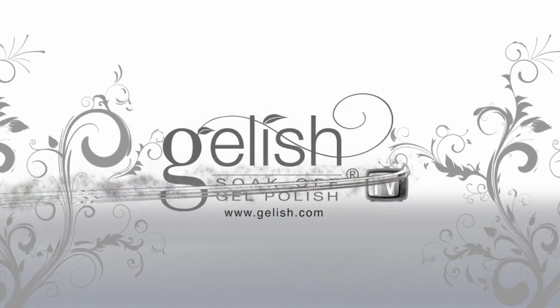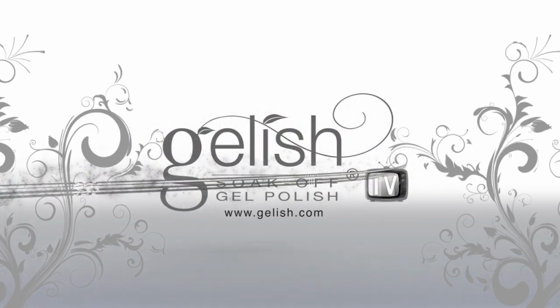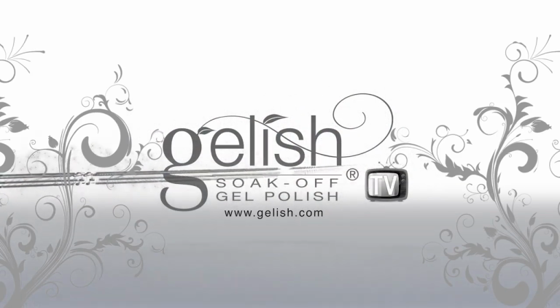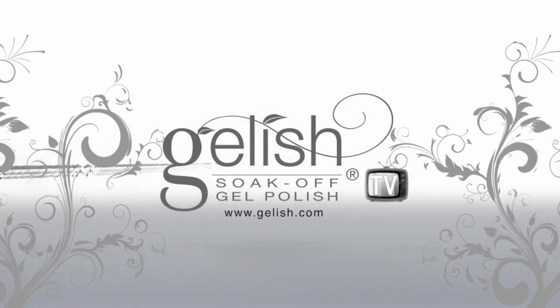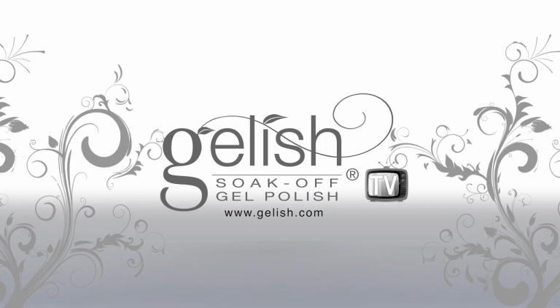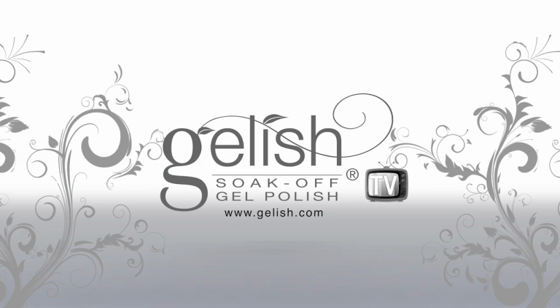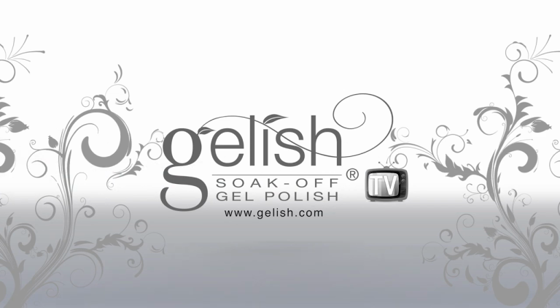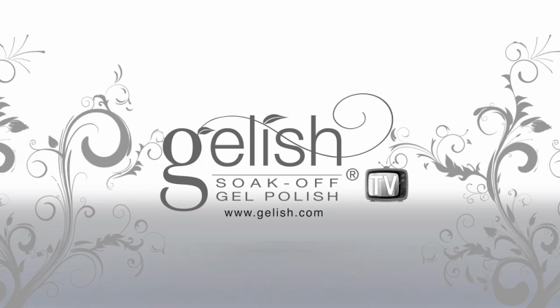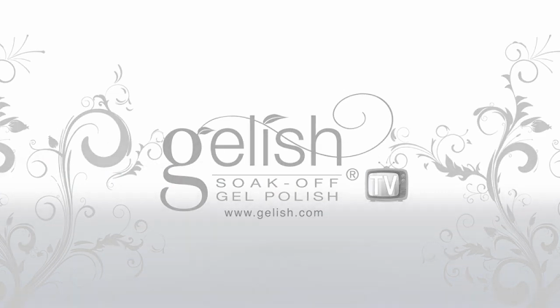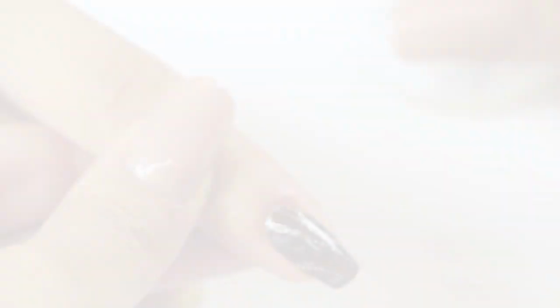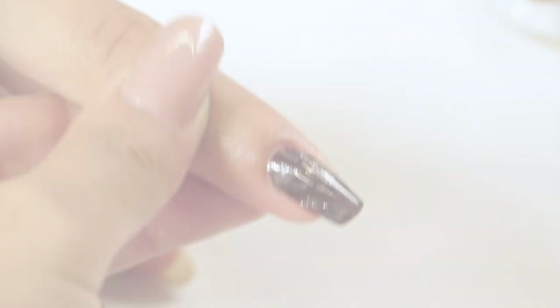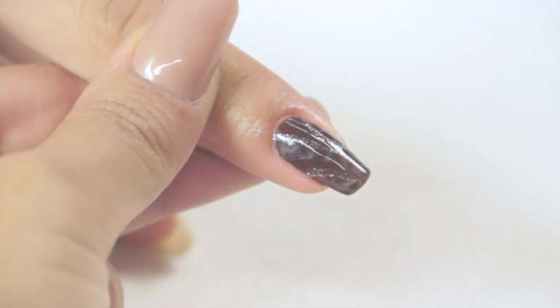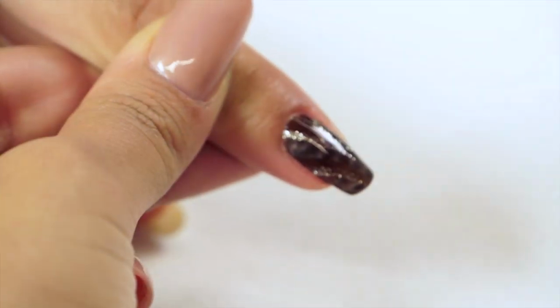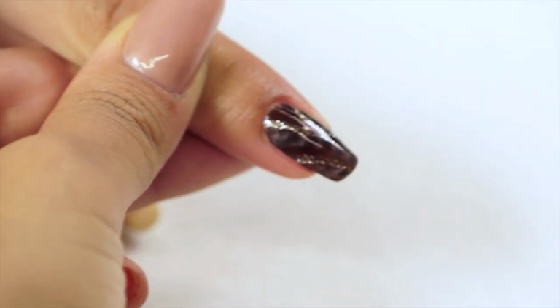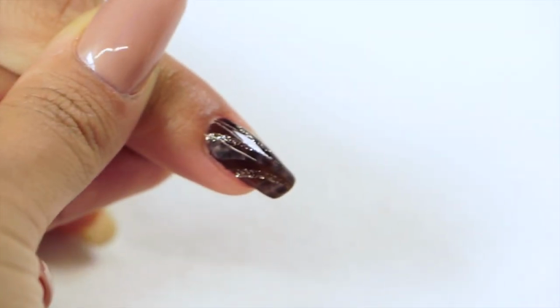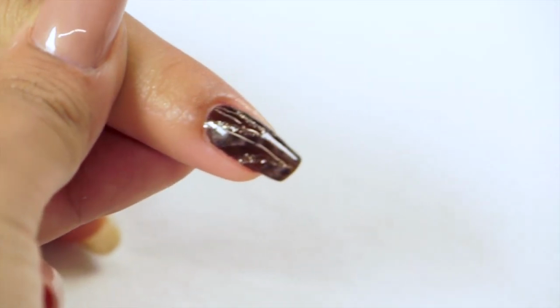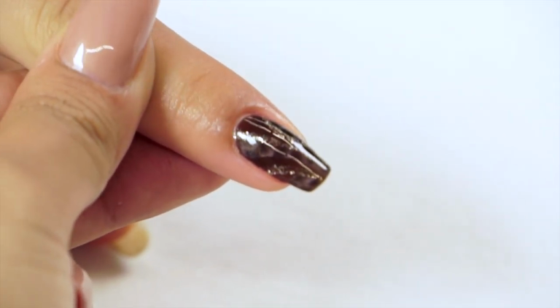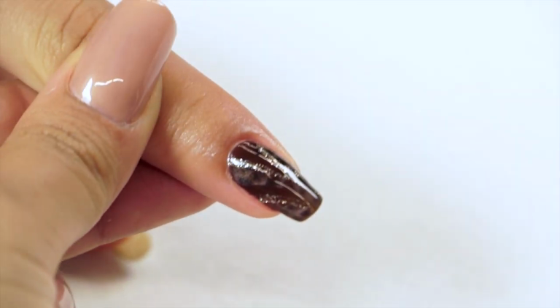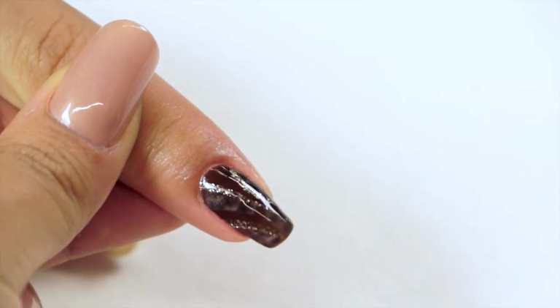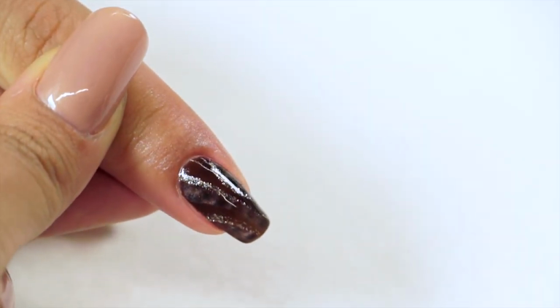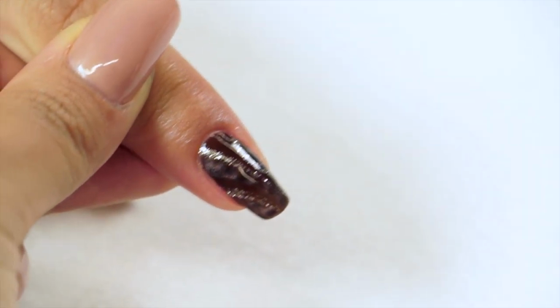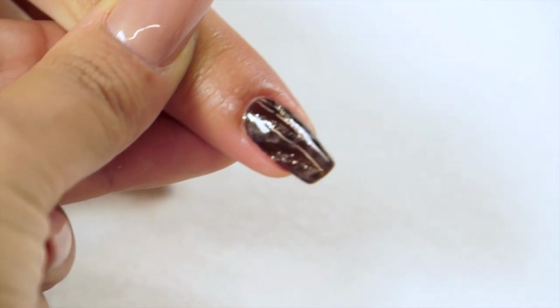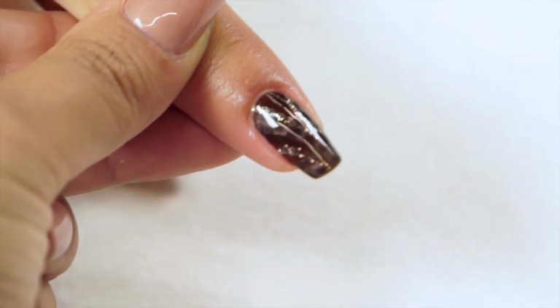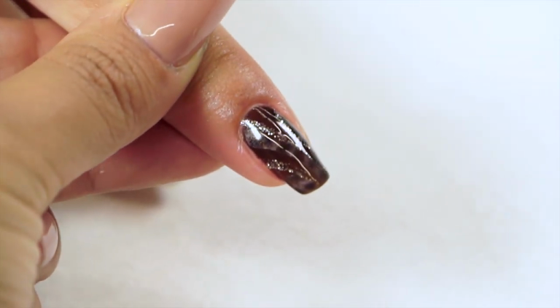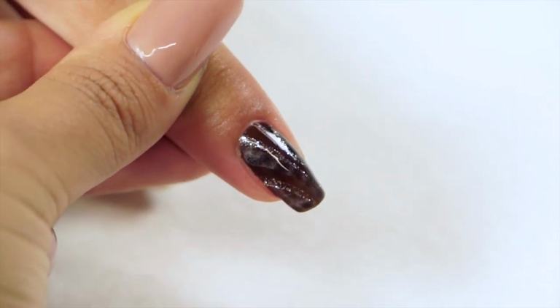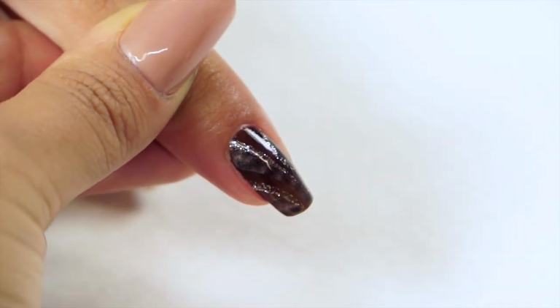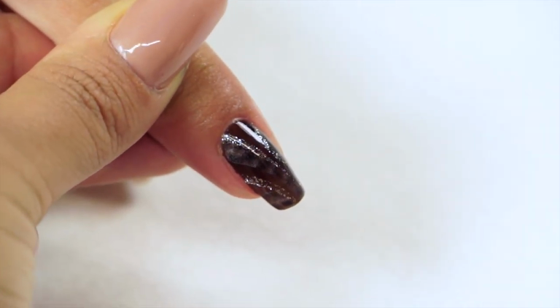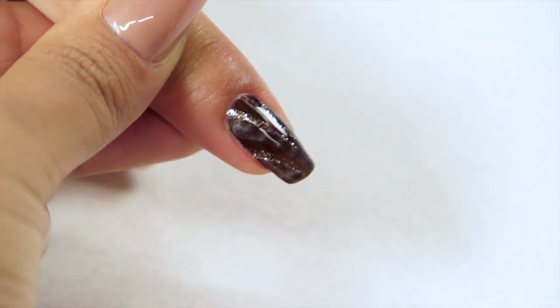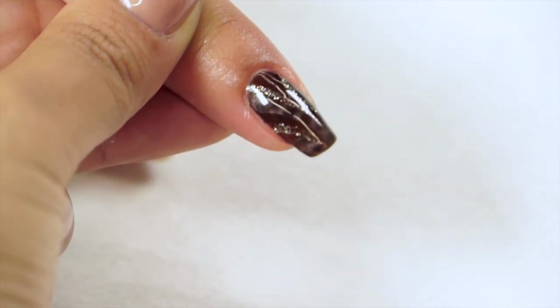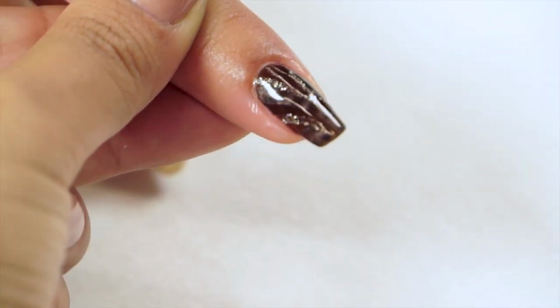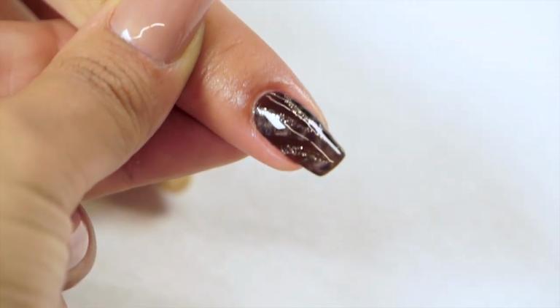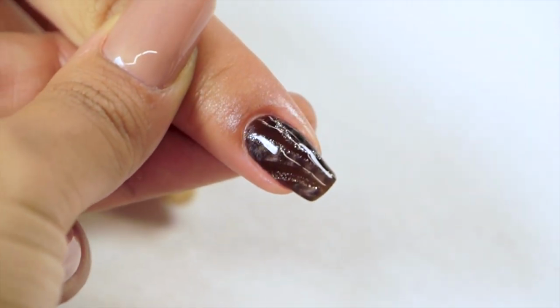Welcome to the world of Jealous Nail Art. In this advanced tutorial, we will be using earth tone colors to create an elegant look for your nails.